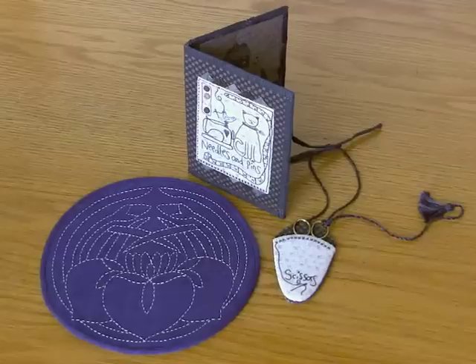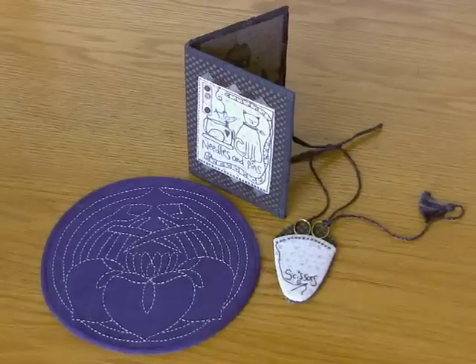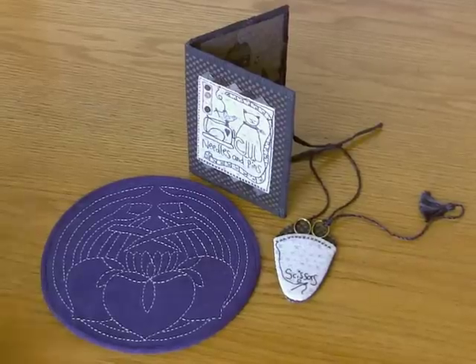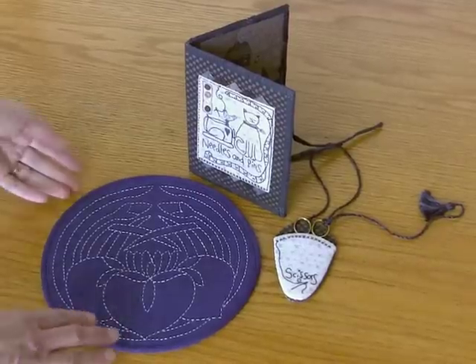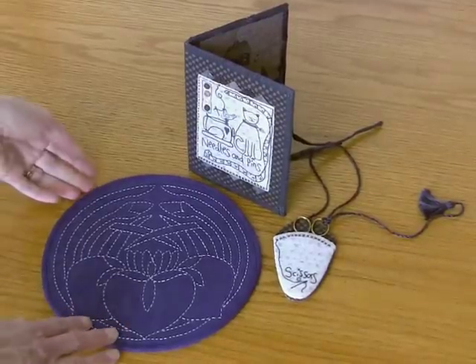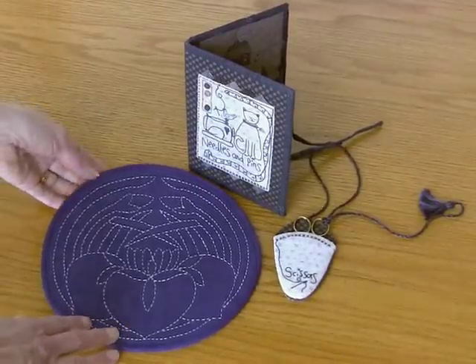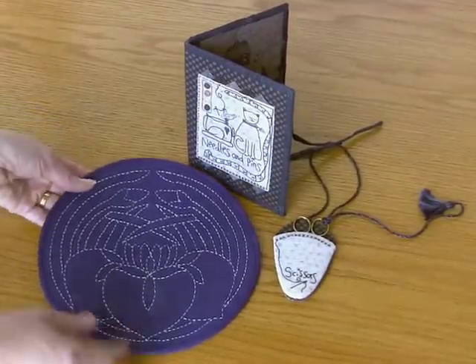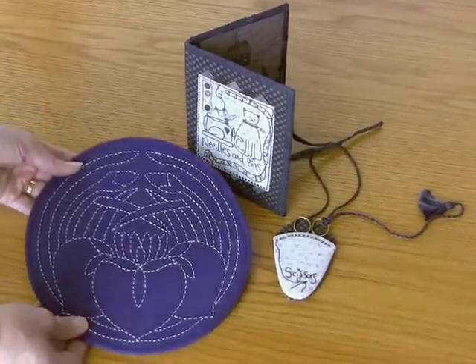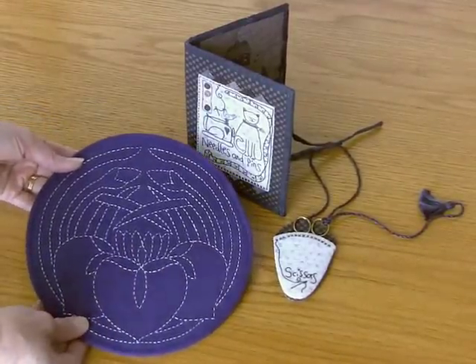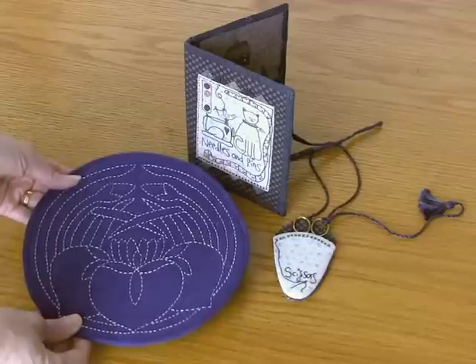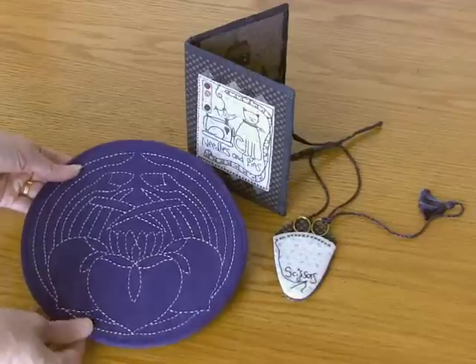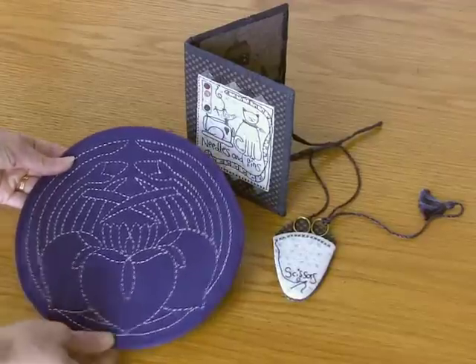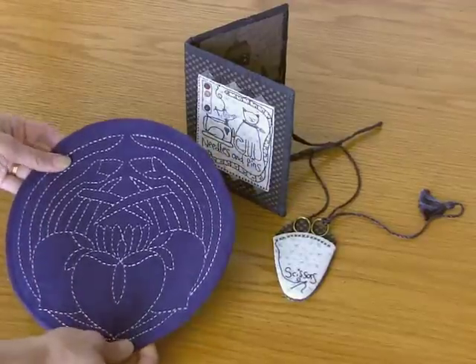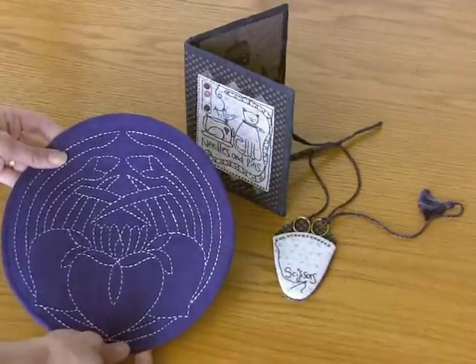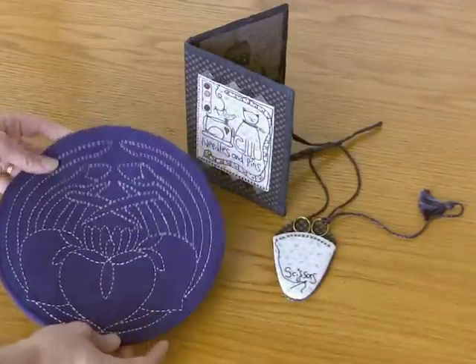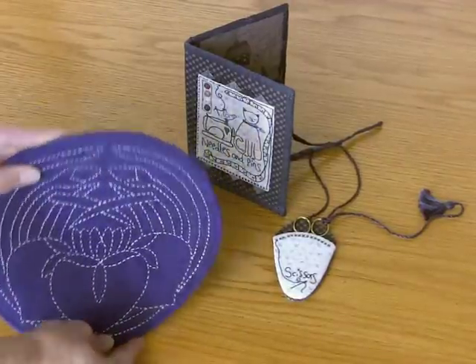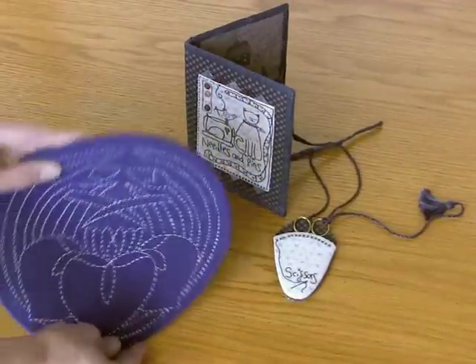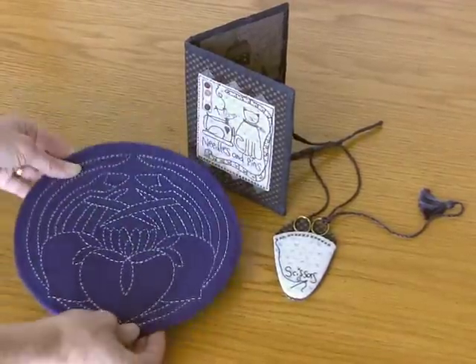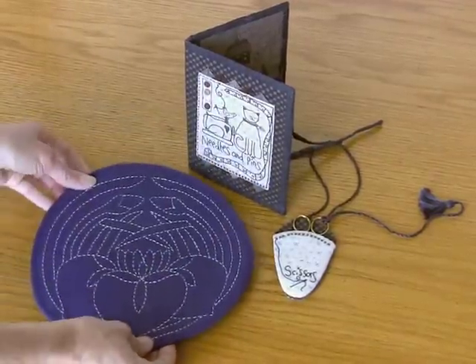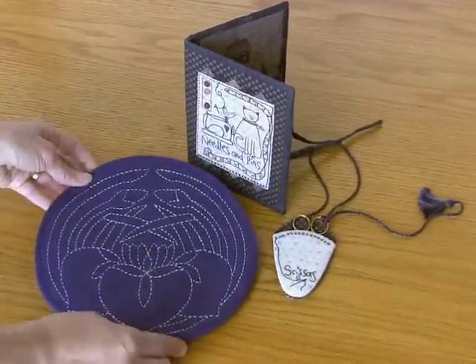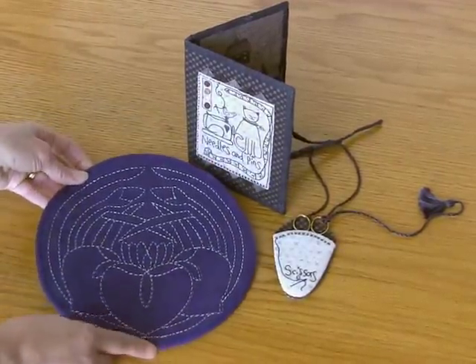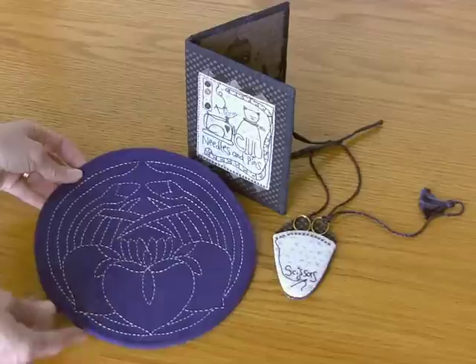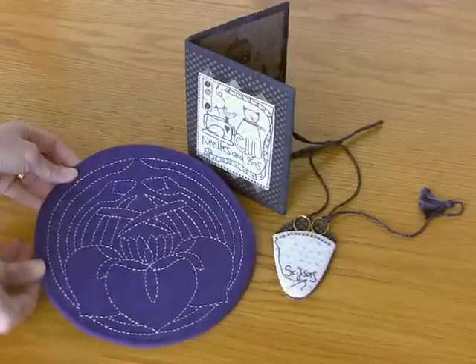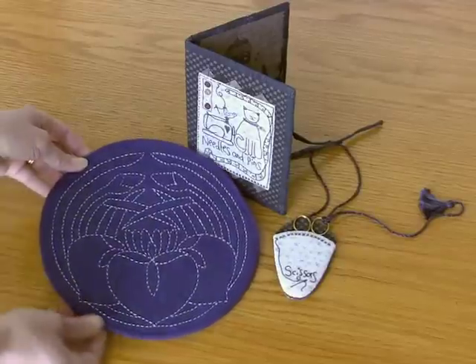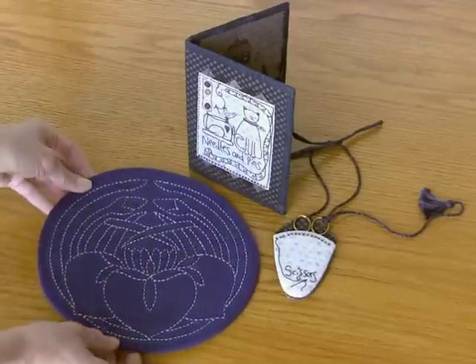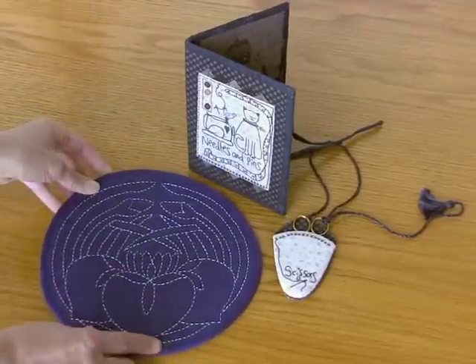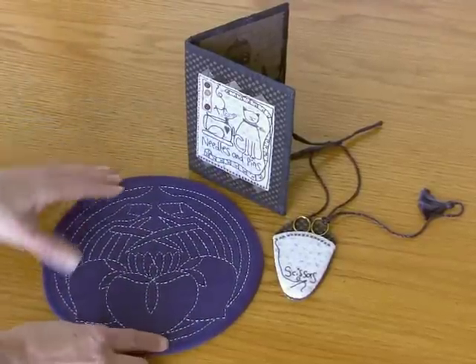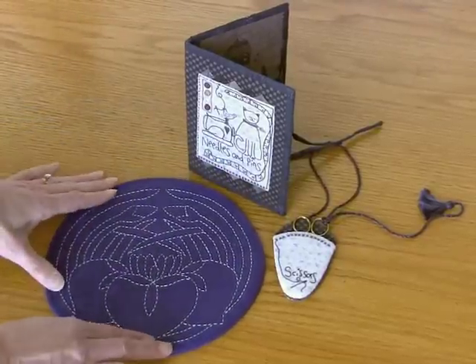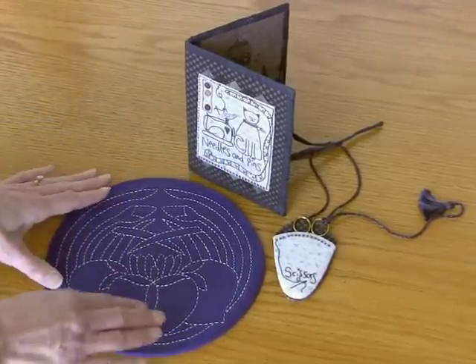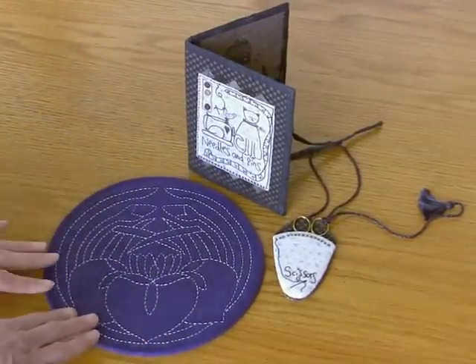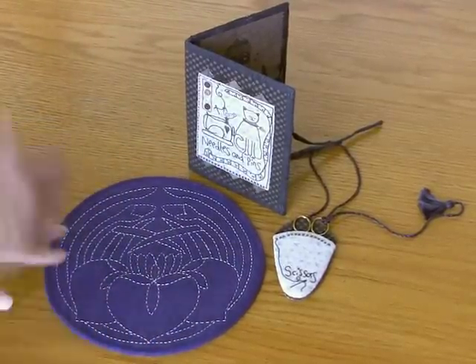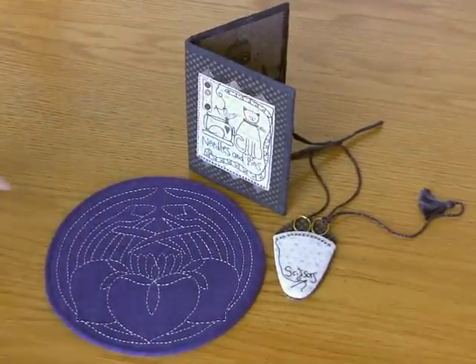And then we have a little round wall hanging or trivet, and Timtex as a backing here makes it much easier to do the bias binding around the round edge. It just really gives it the stability that it needs.